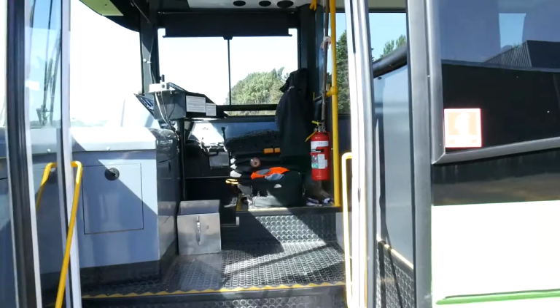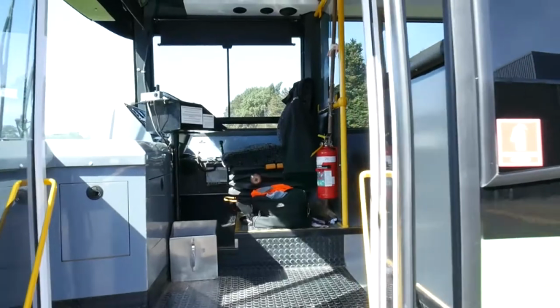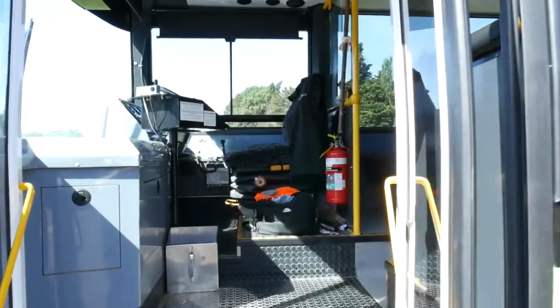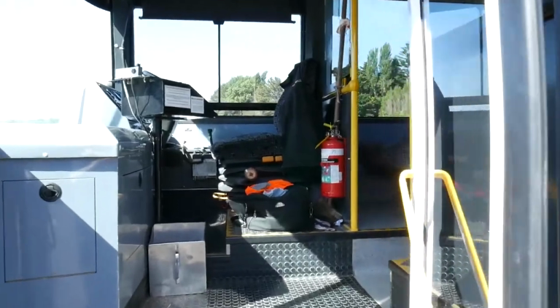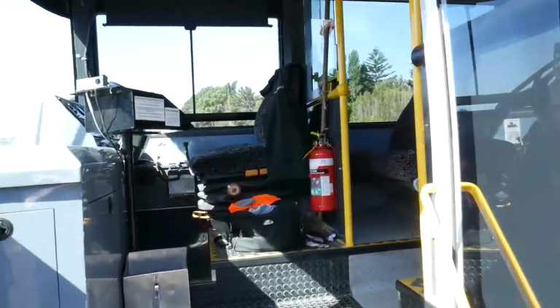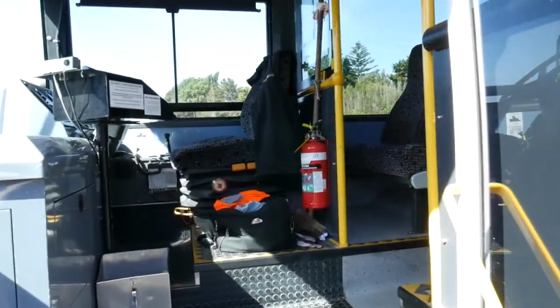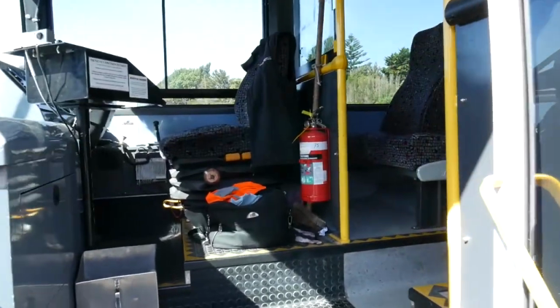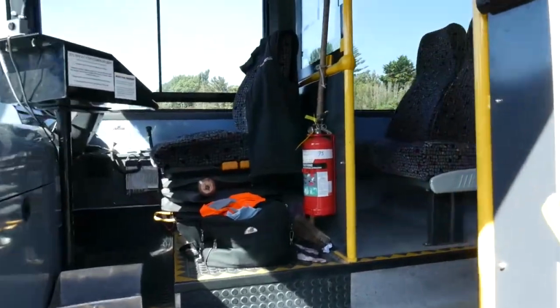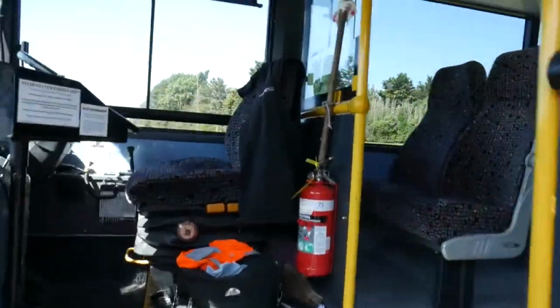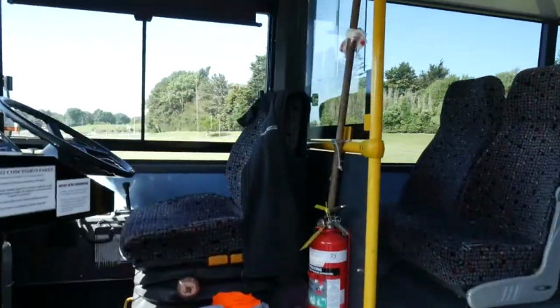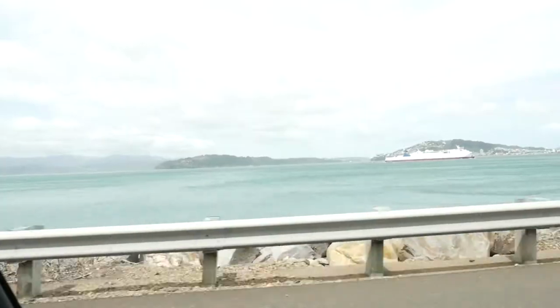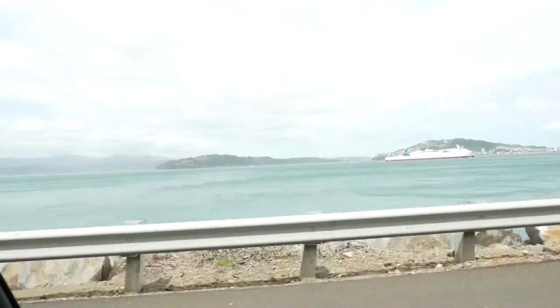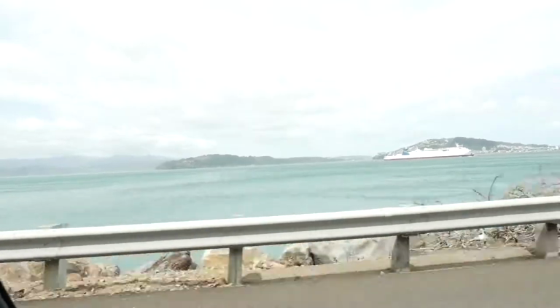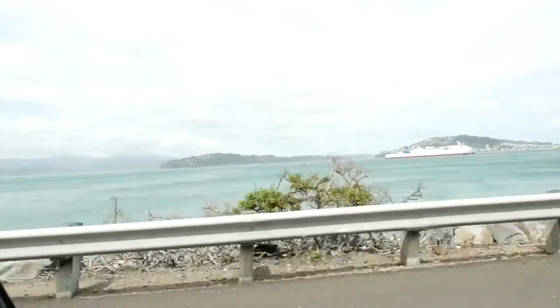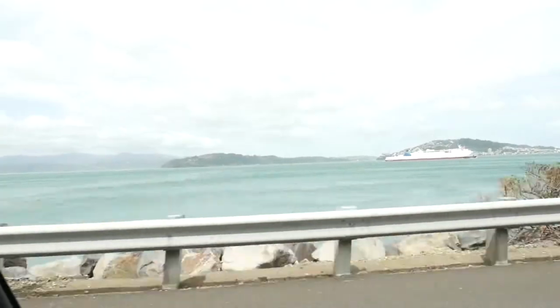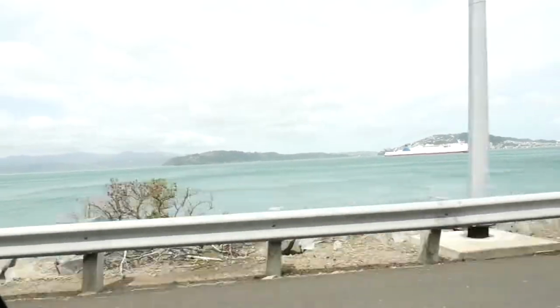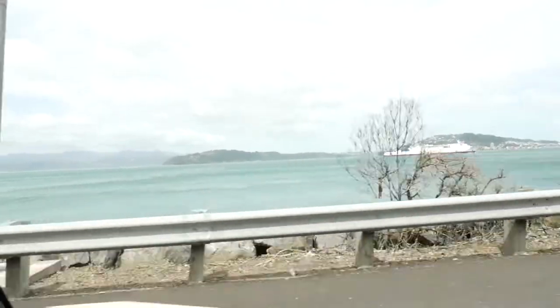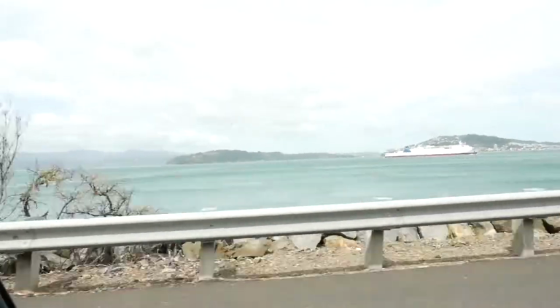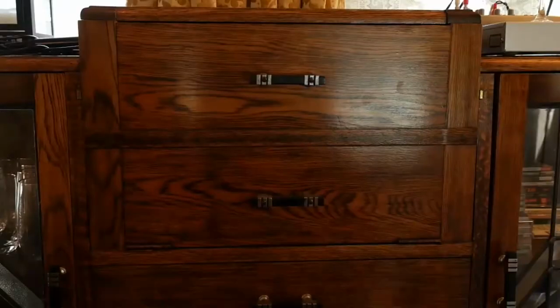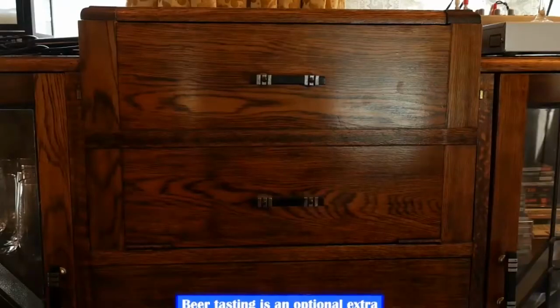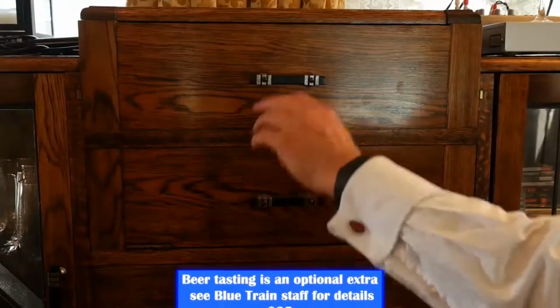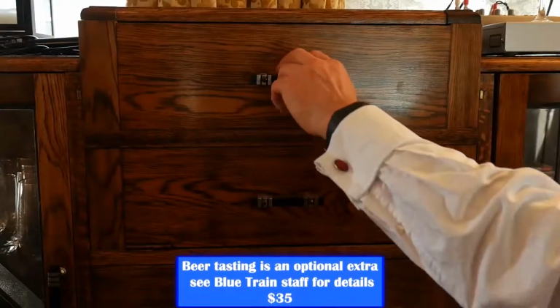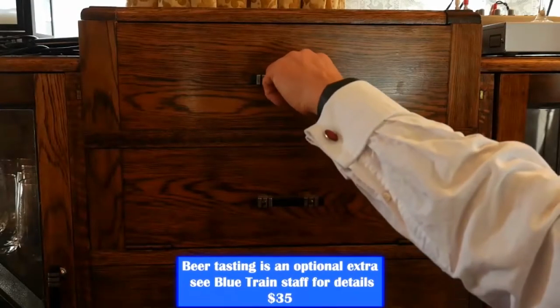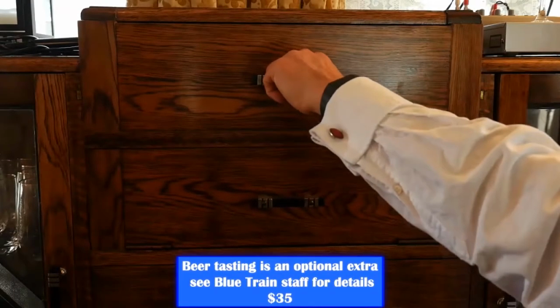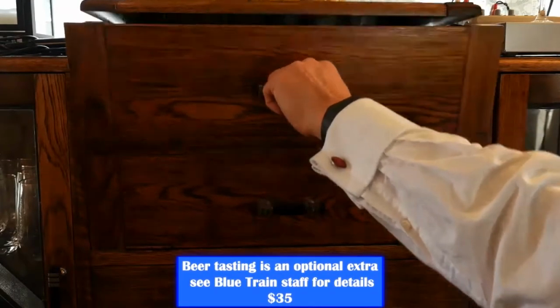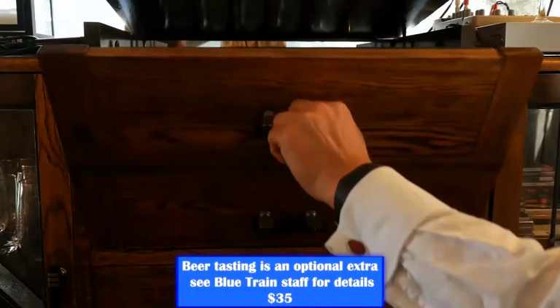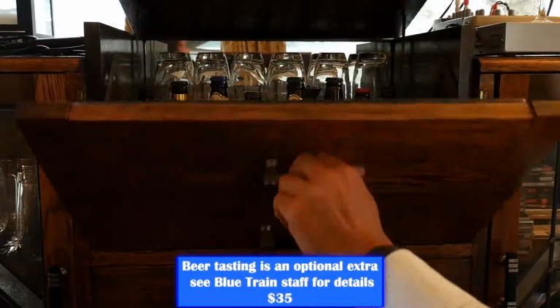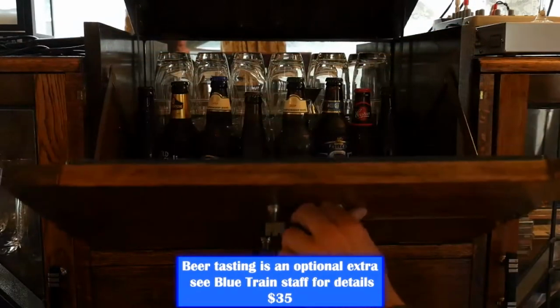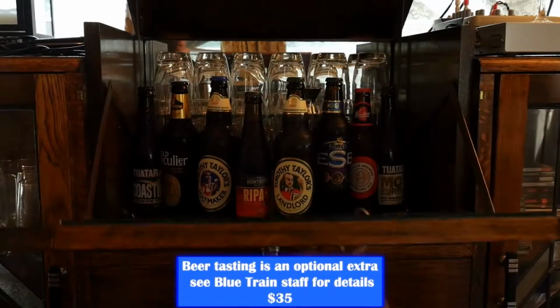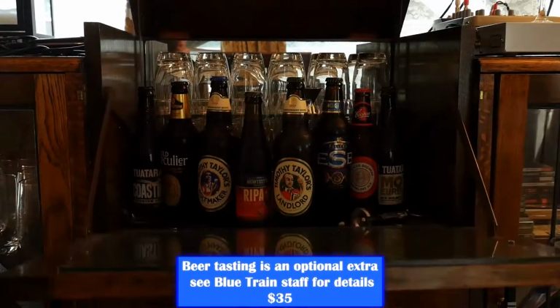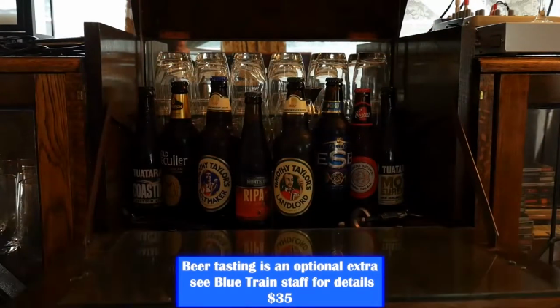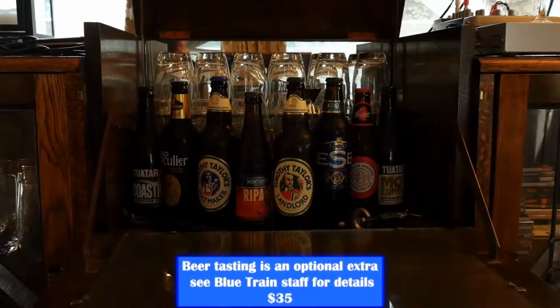At 3:45 p.m. we depart back along the famous coastline once more and get dropped off at a craft beer bar for some craft hours to end our tour.